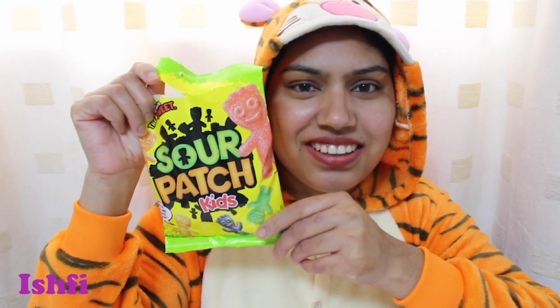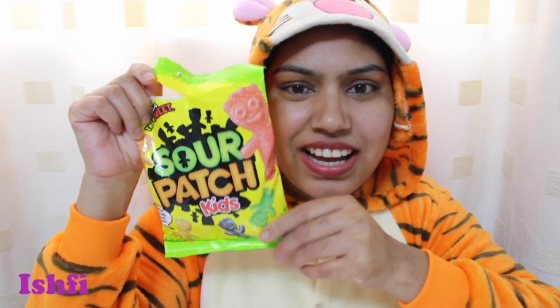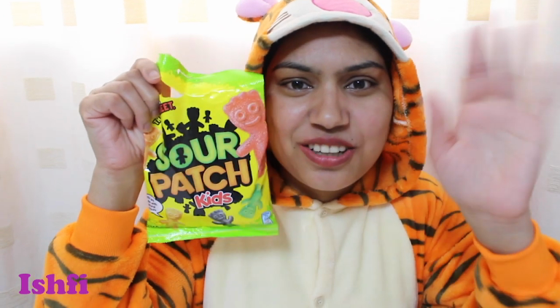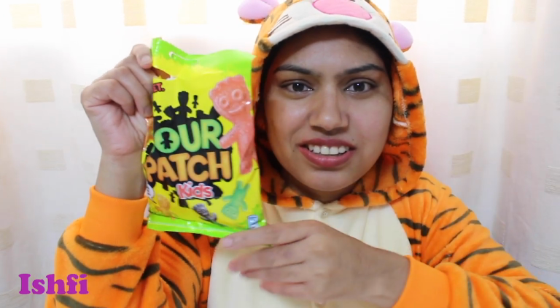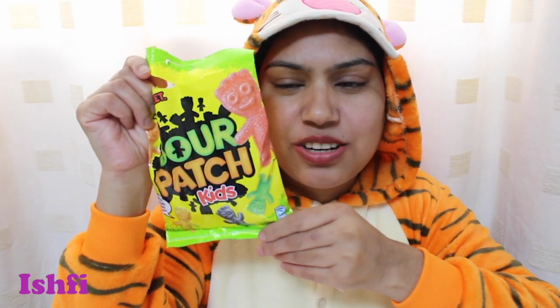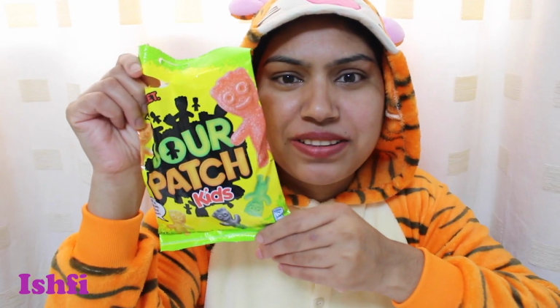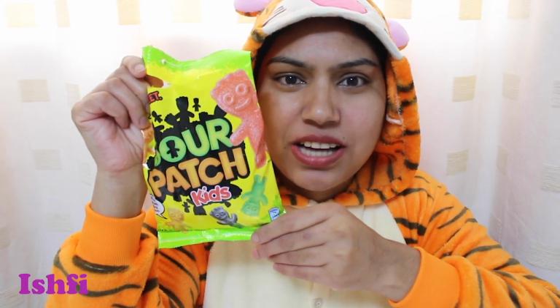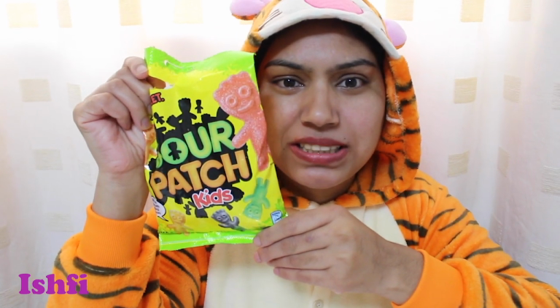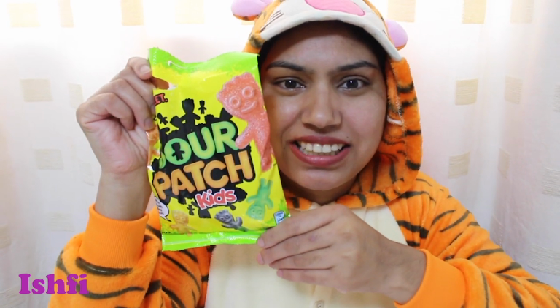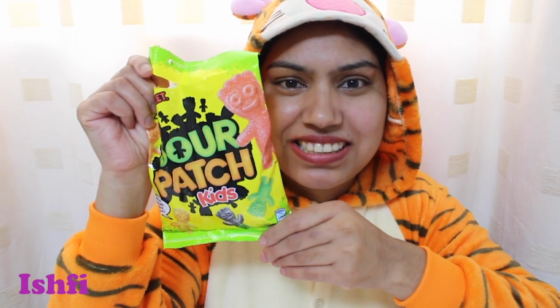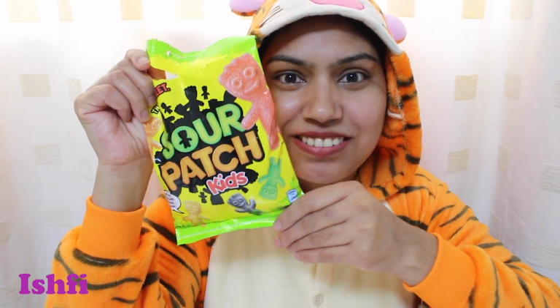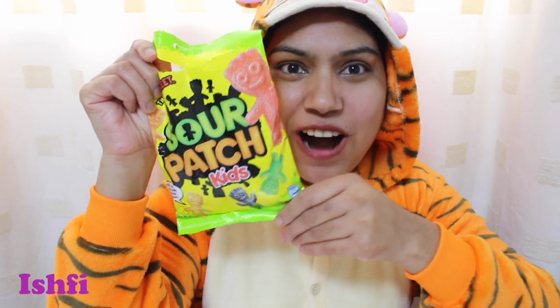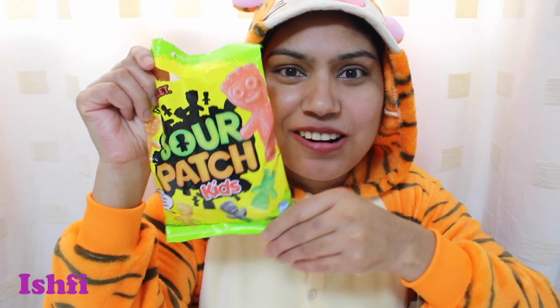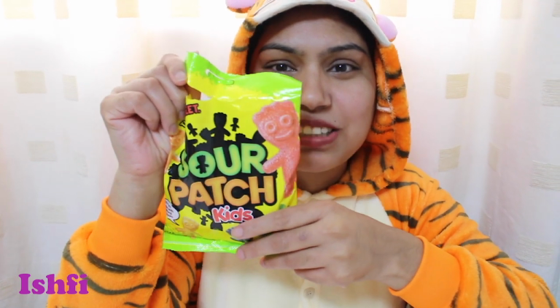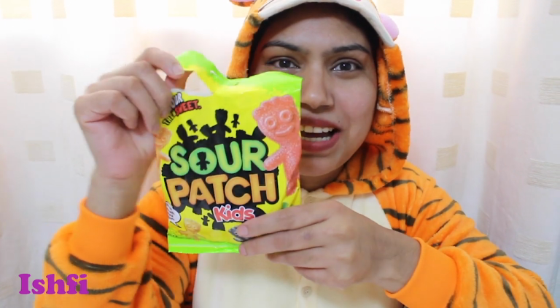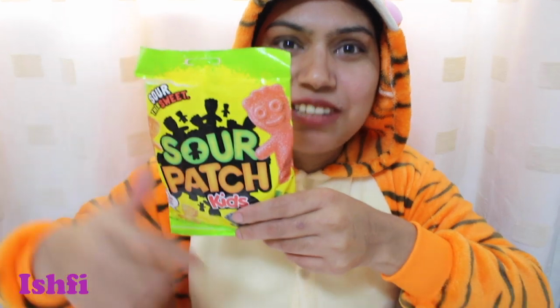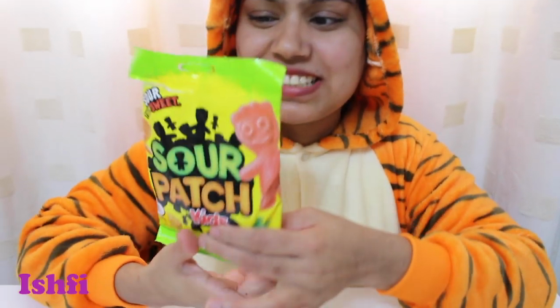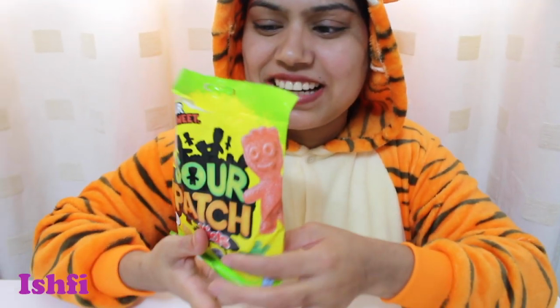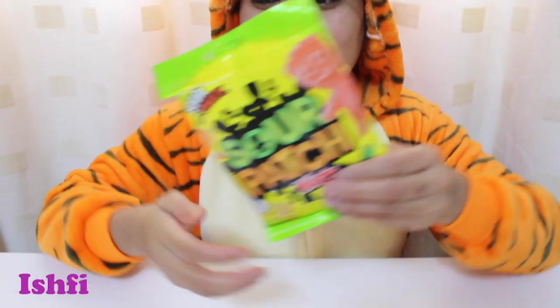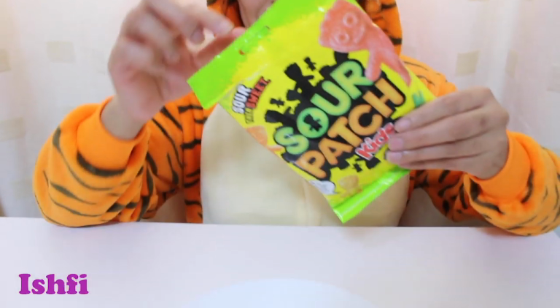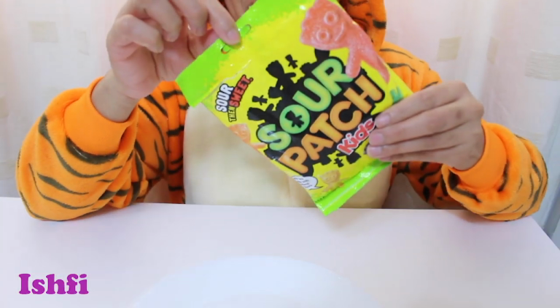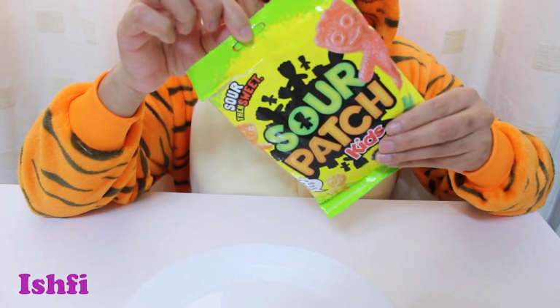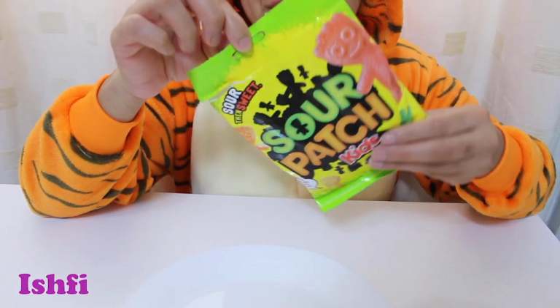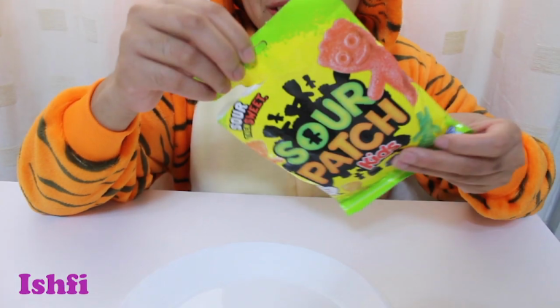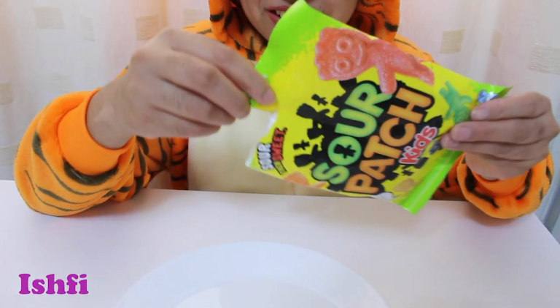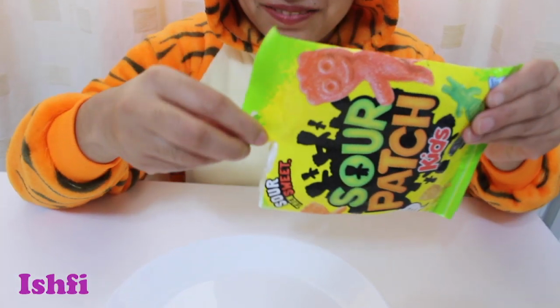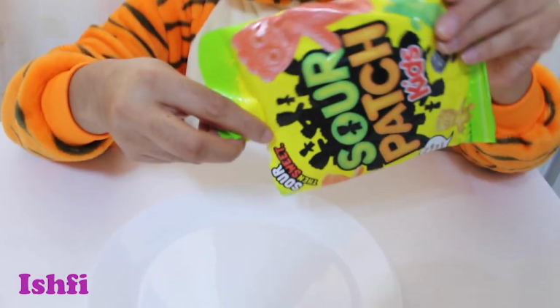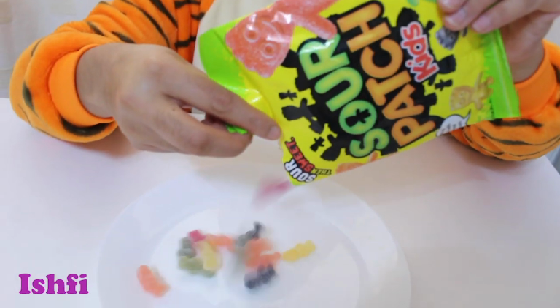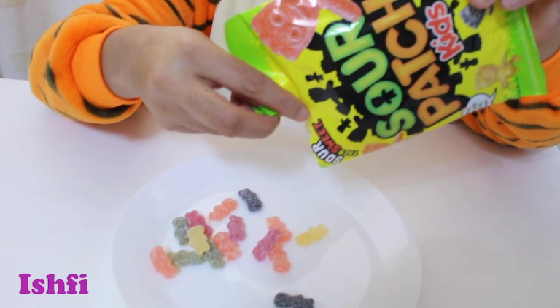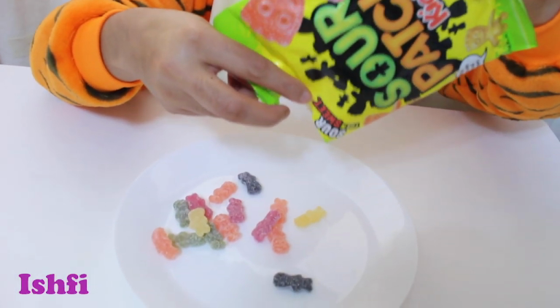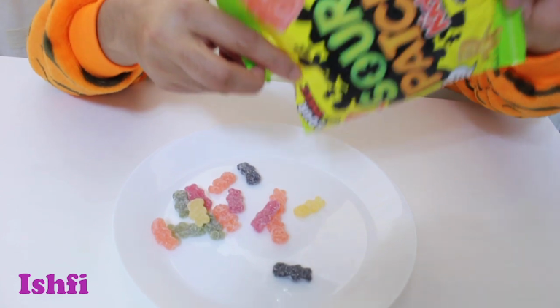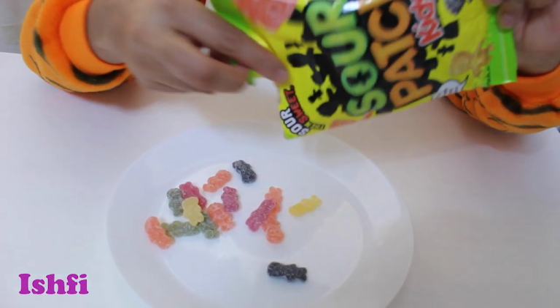Hello! Let's open the Sour Patch Kids! Let's open it, see what's inside. One, two, three! Hooray! Wow!